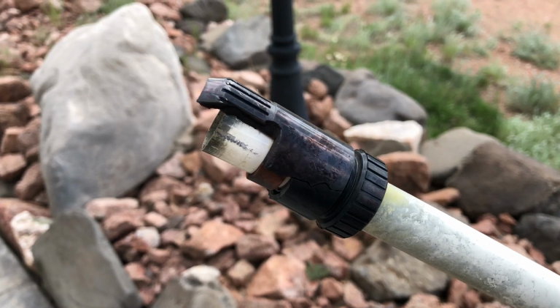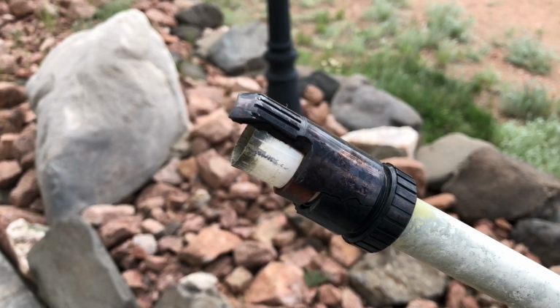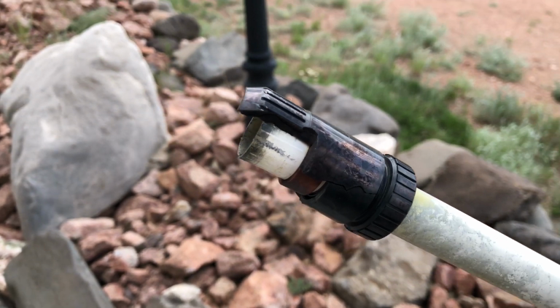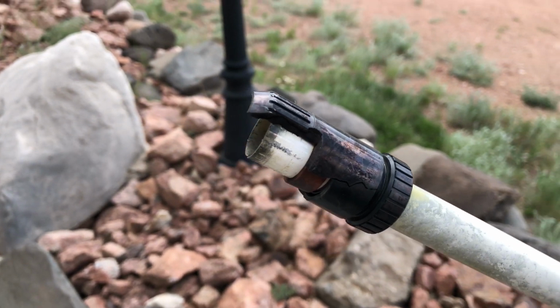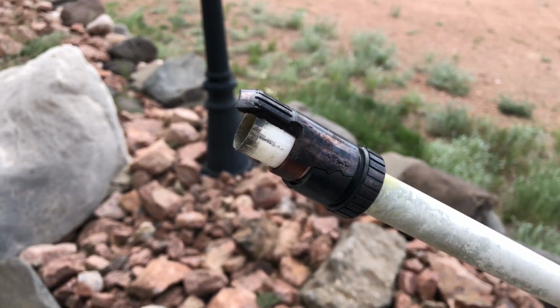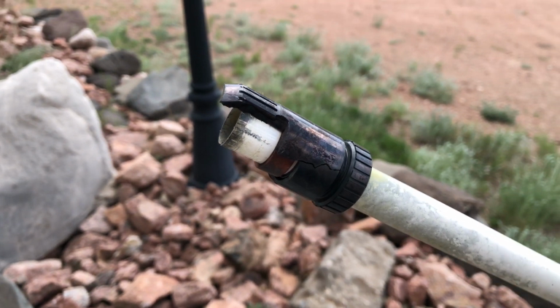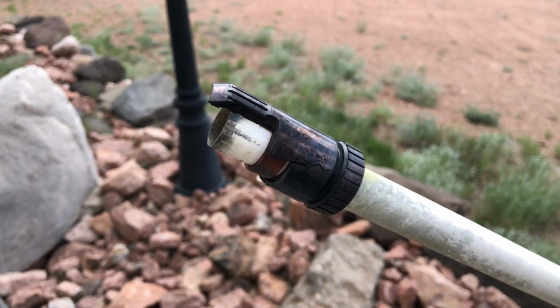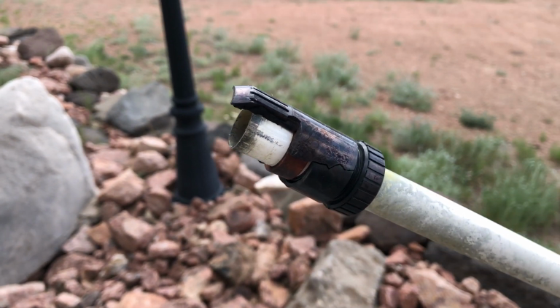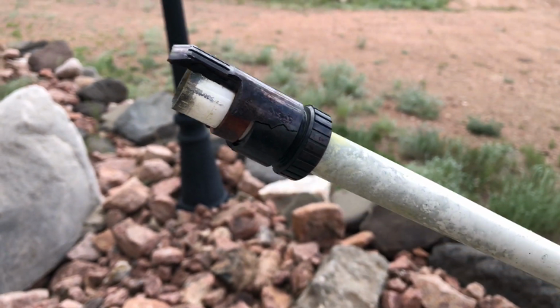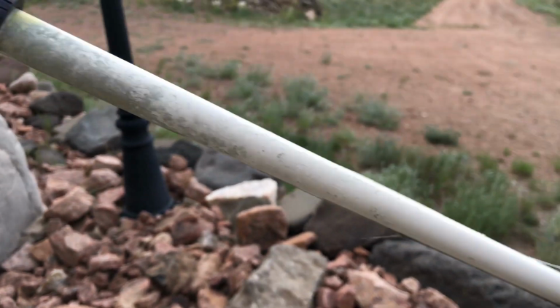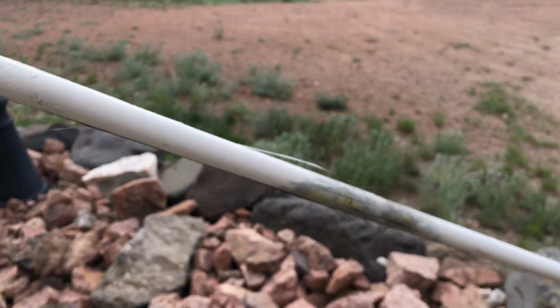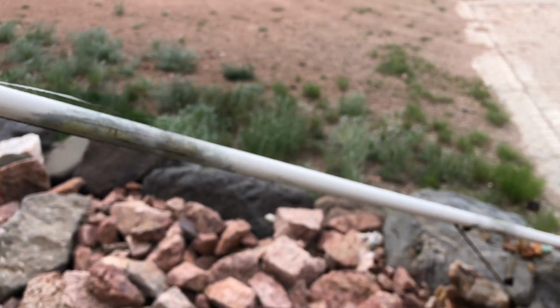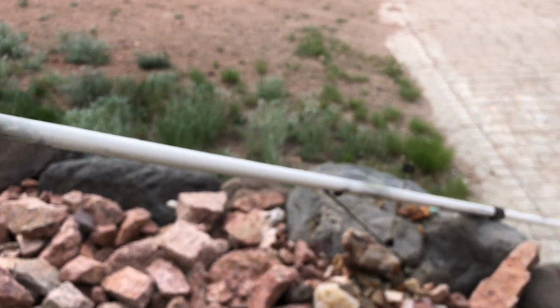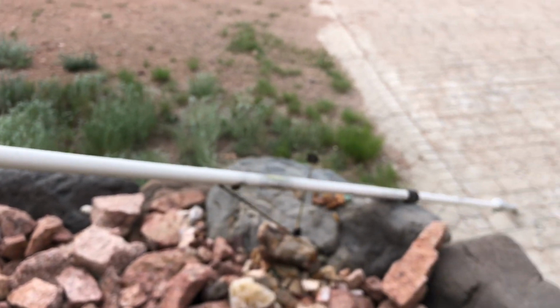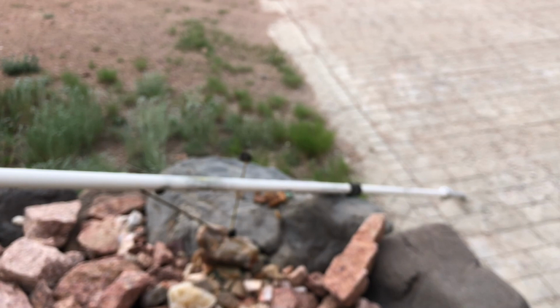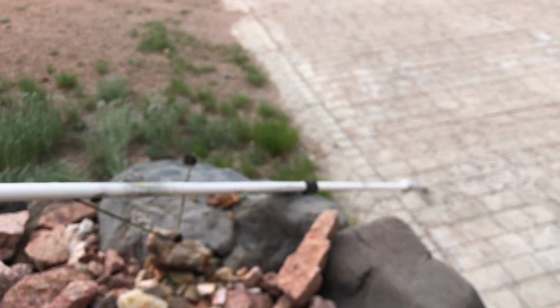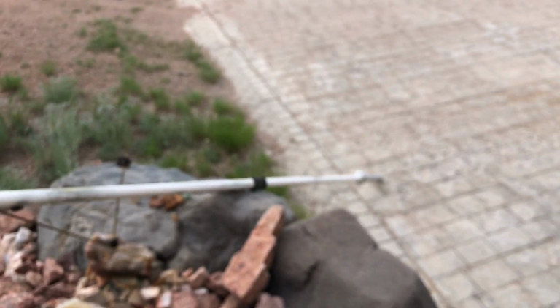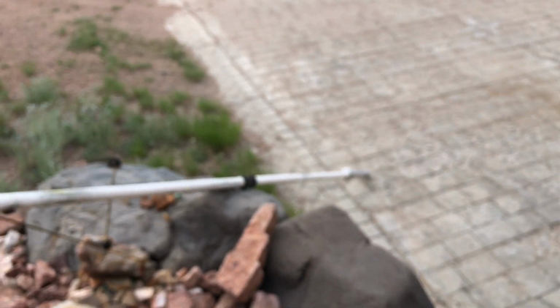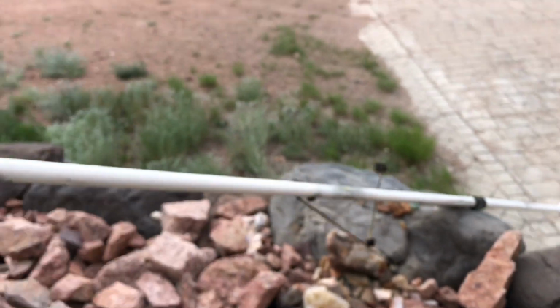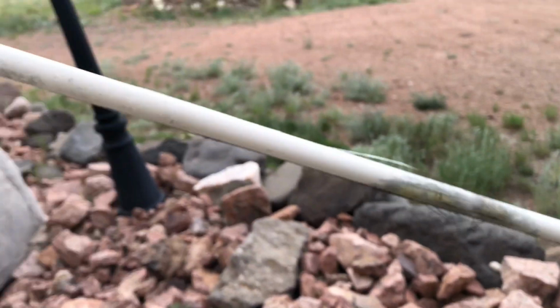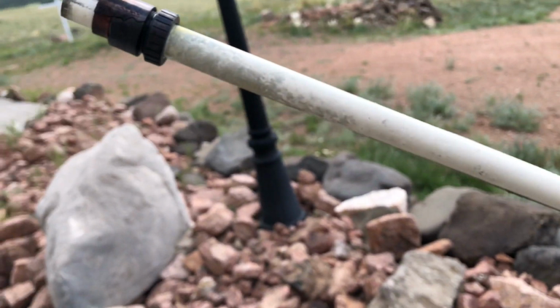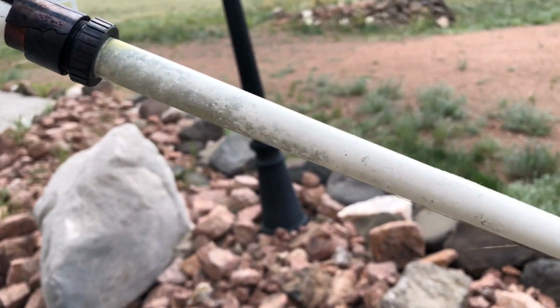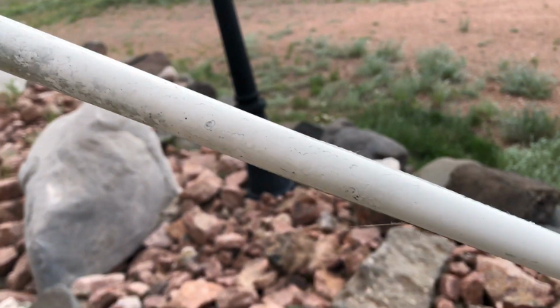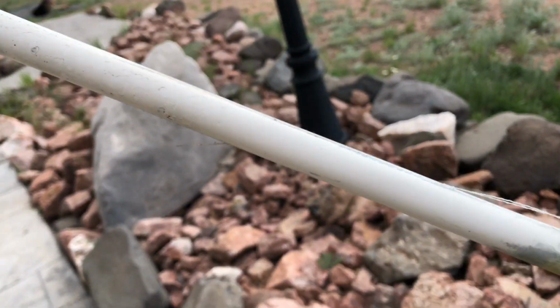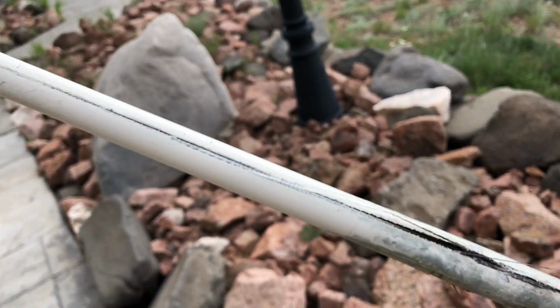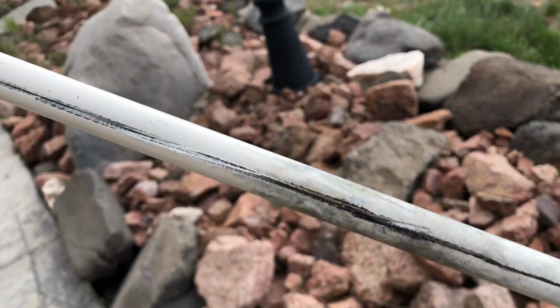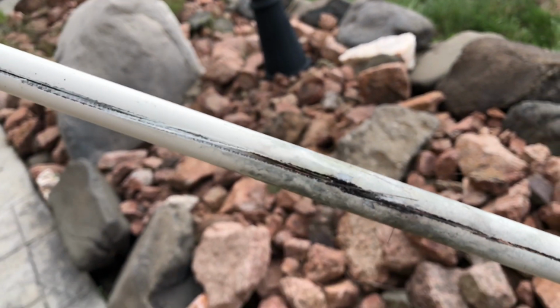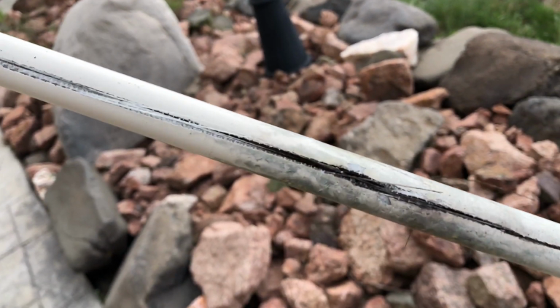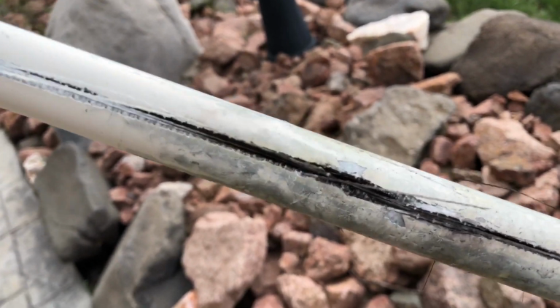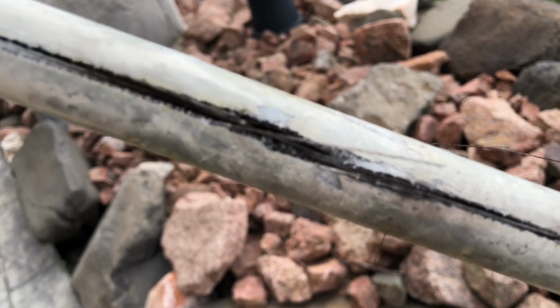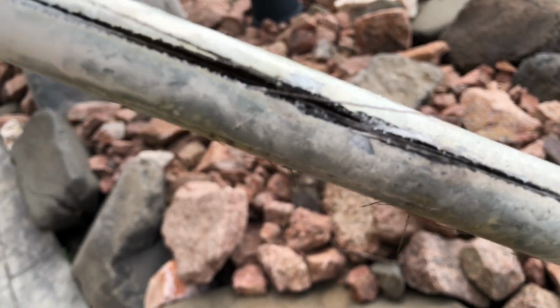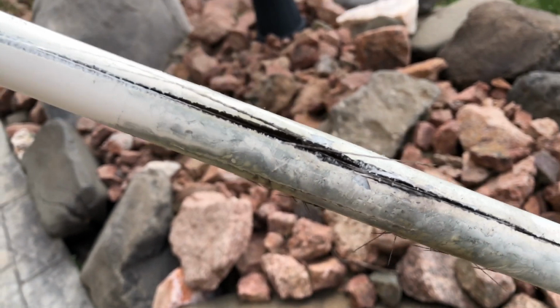All right, so check it out. This is the top of the antenna. The entire antenna is about eight feet long, but as you can see, you got a split right there.